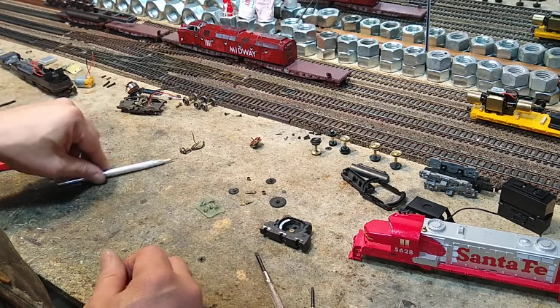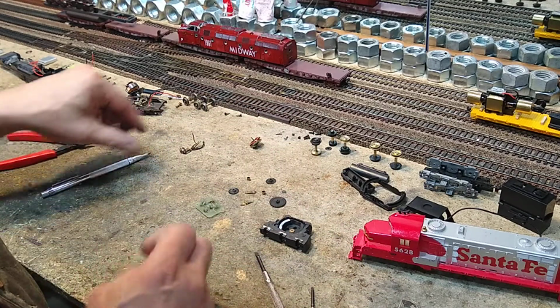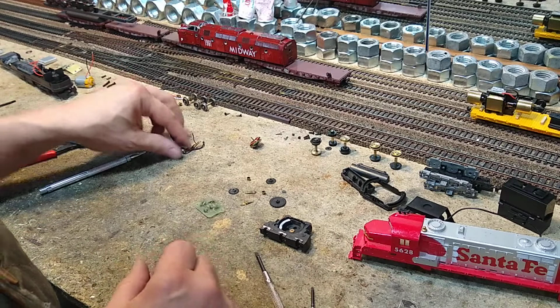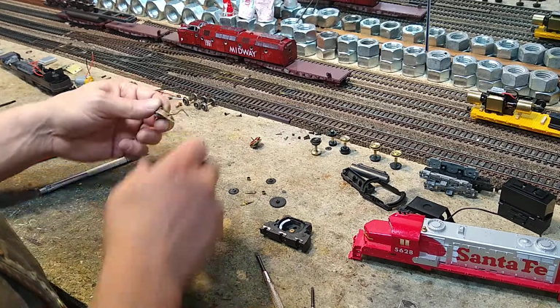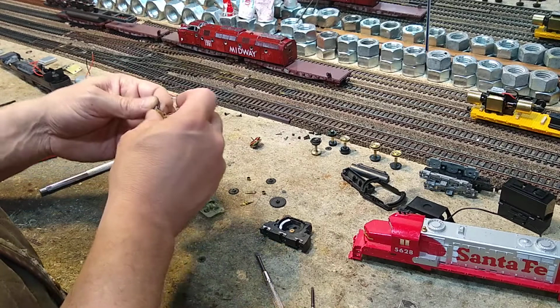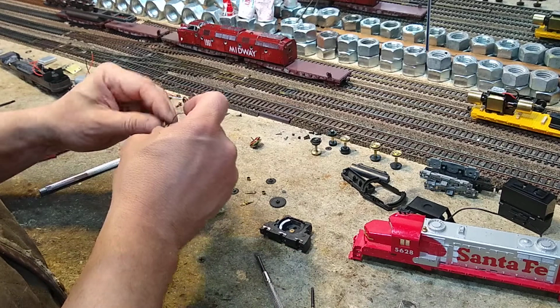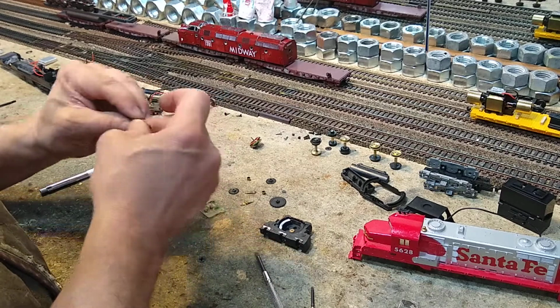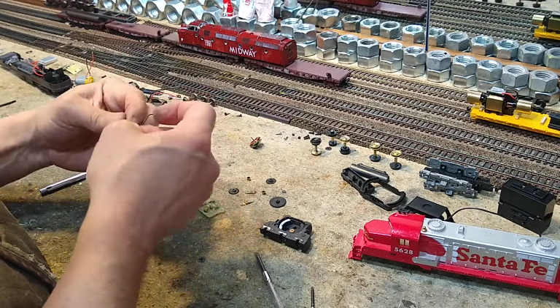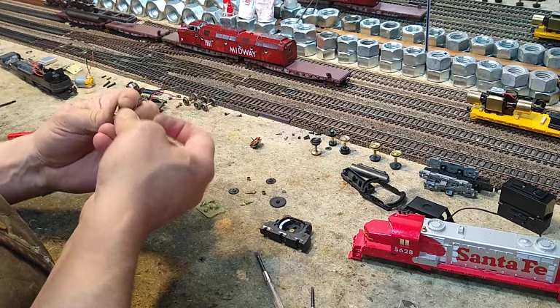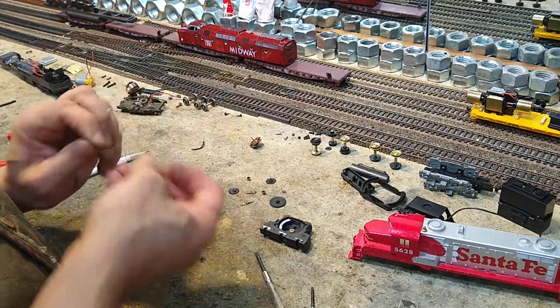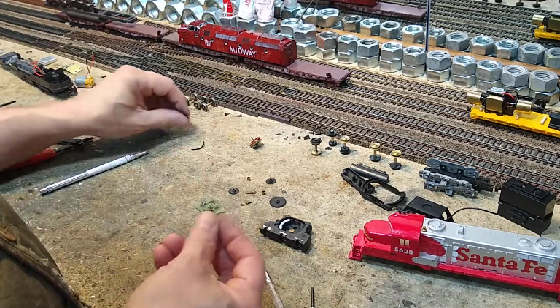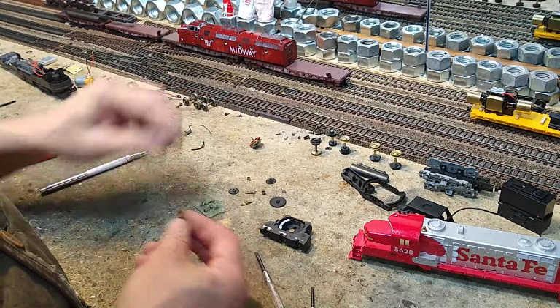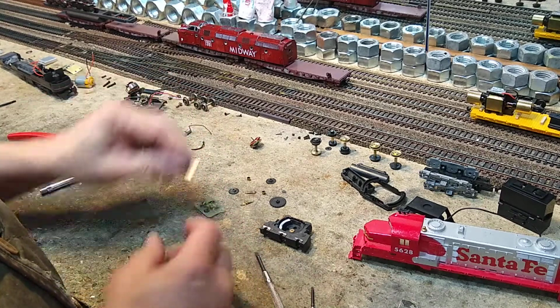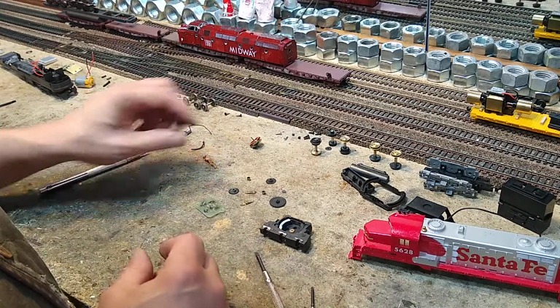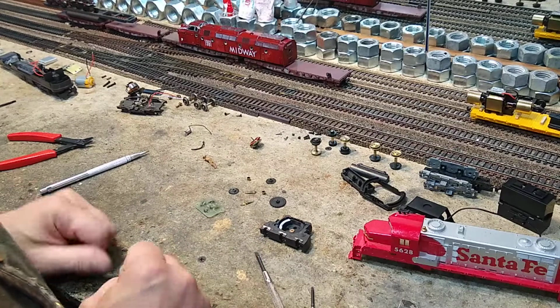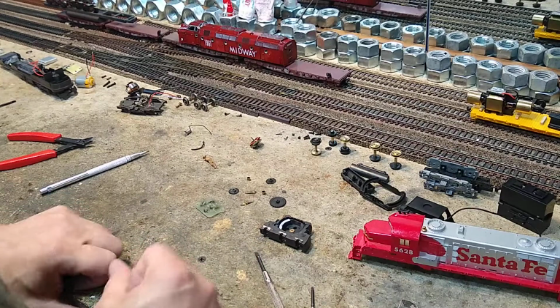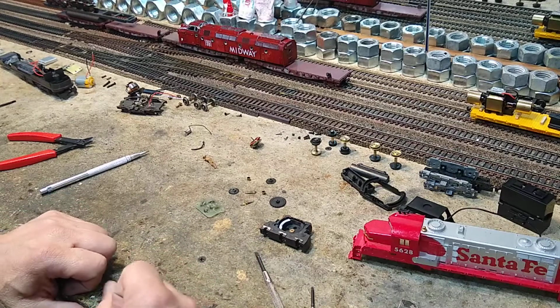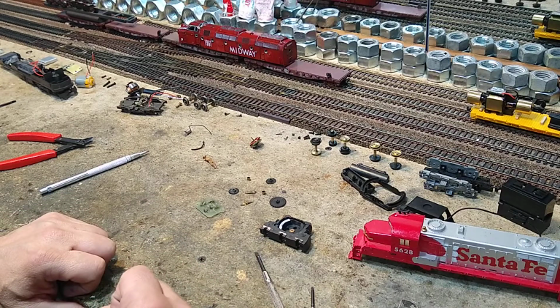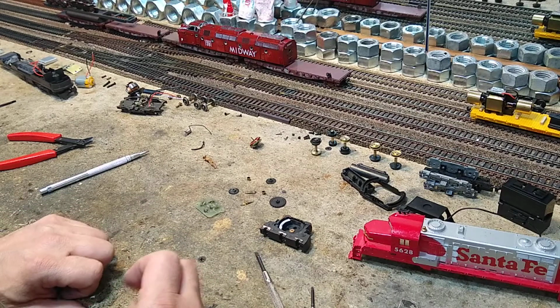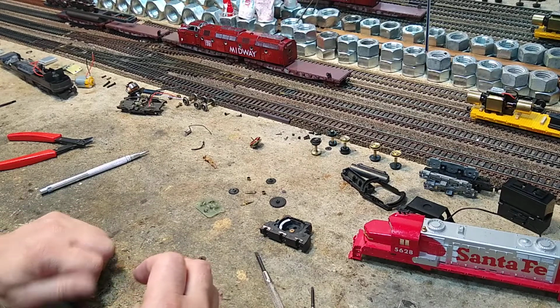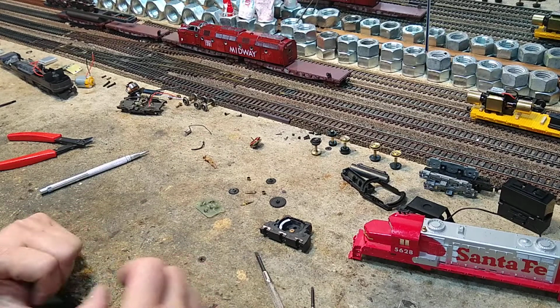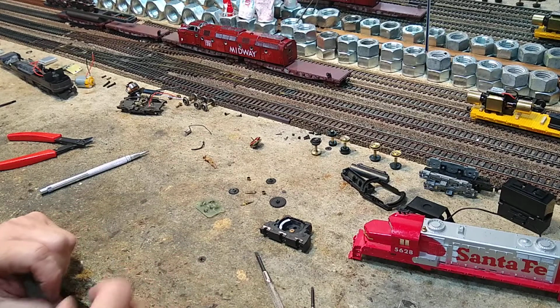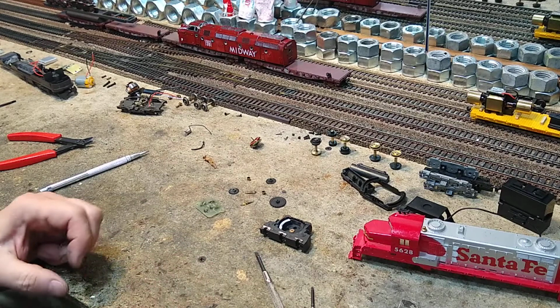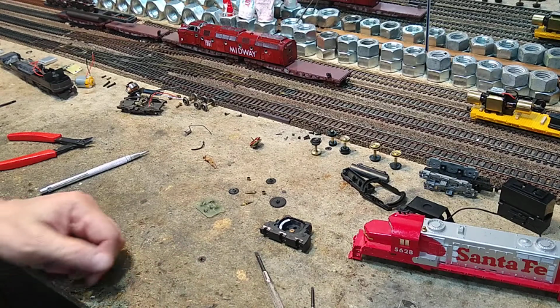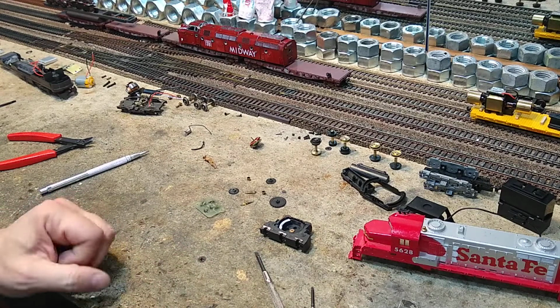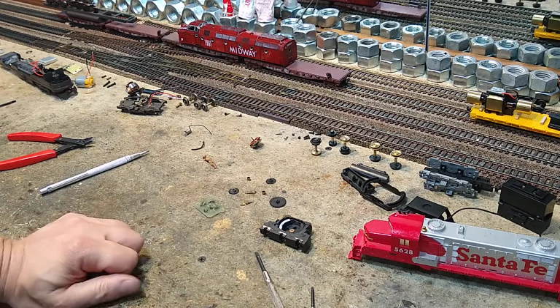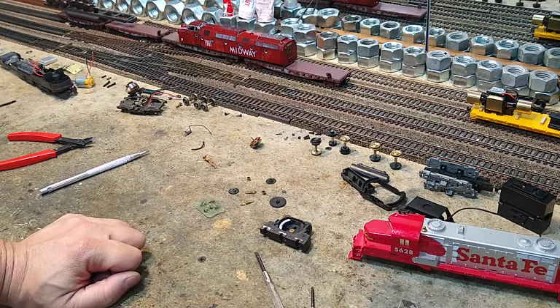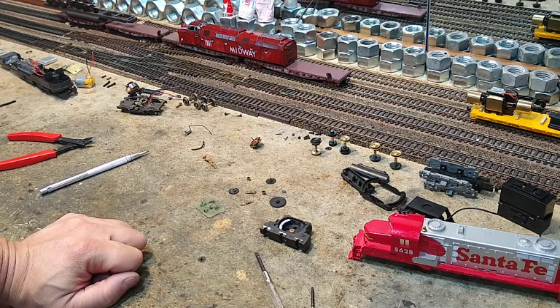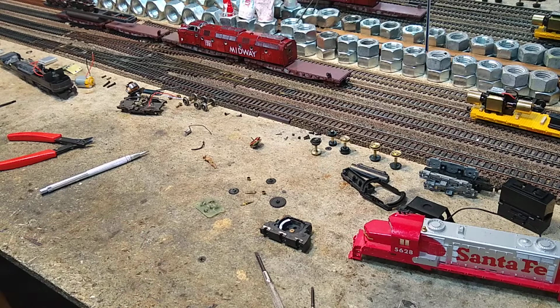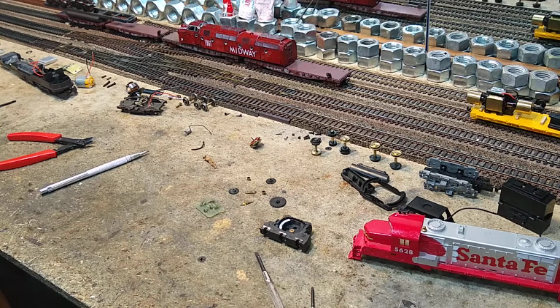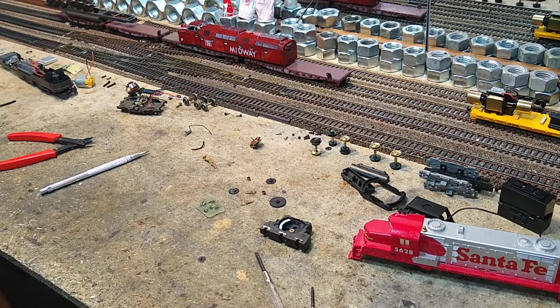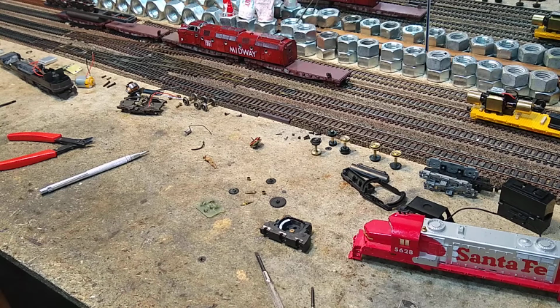Alright, so now that we've got all the parts out and this thing is totally broken down, I'm going to throw all of this in the ultrasonic cleaner, get it cleaned up, and then we'll start putting it back together.